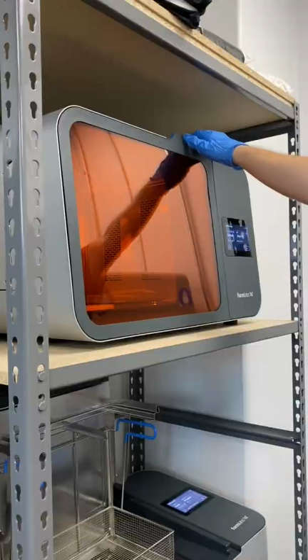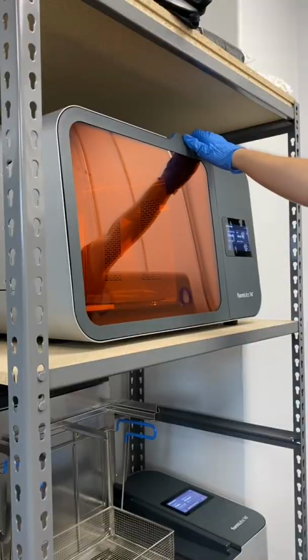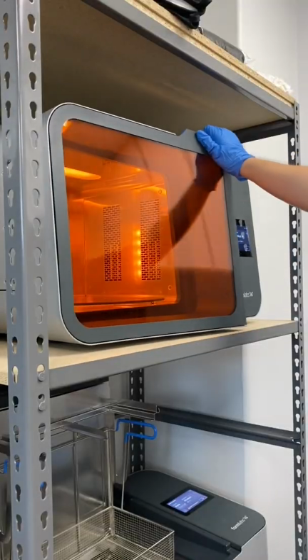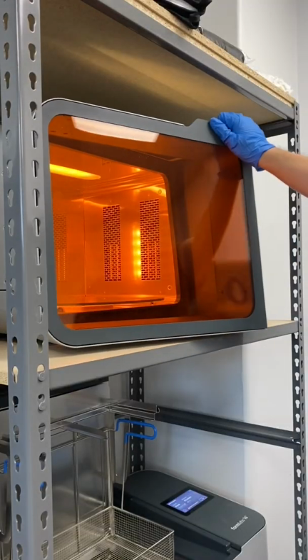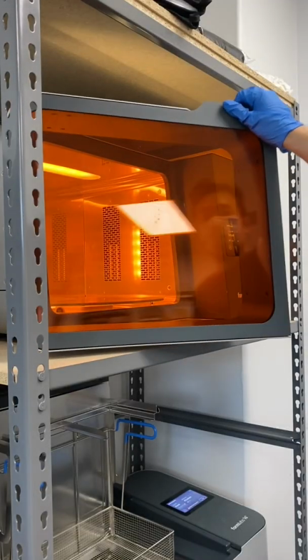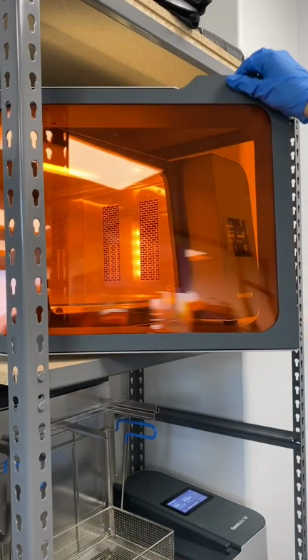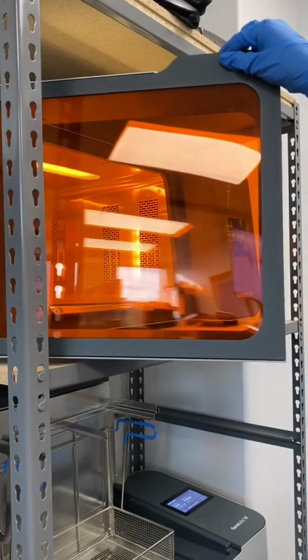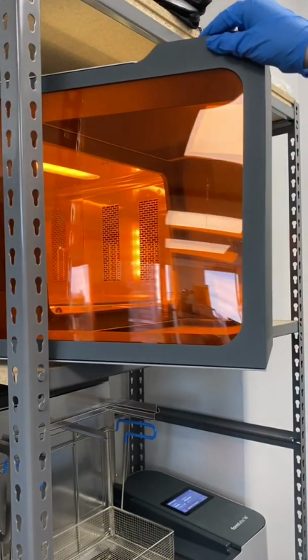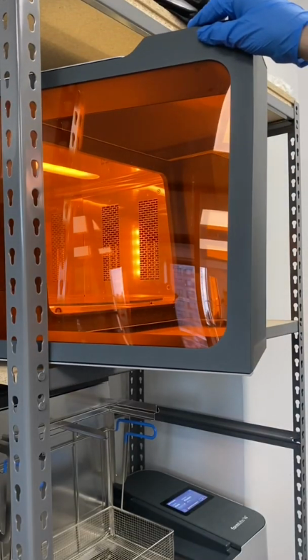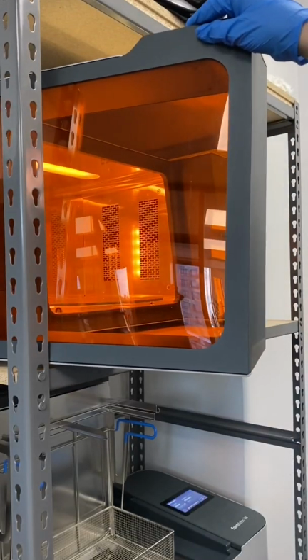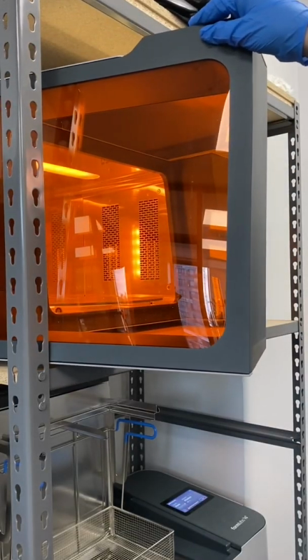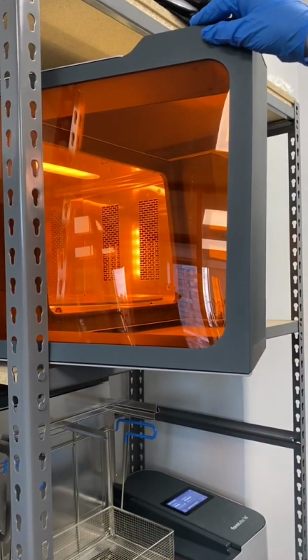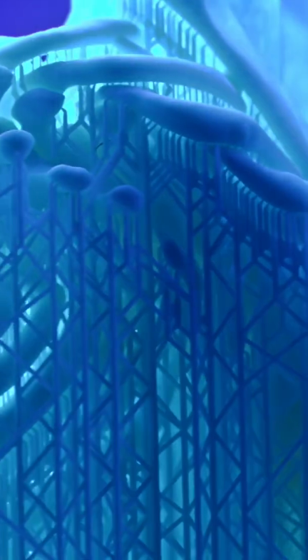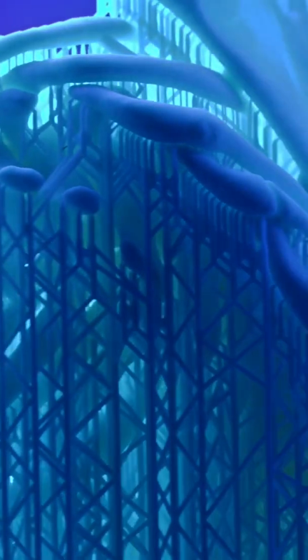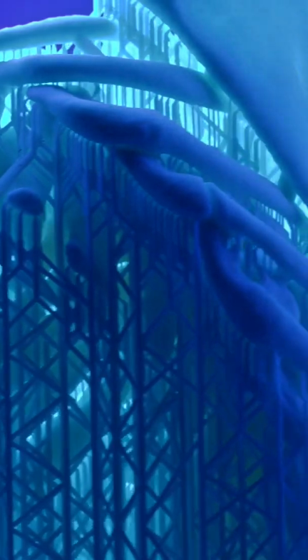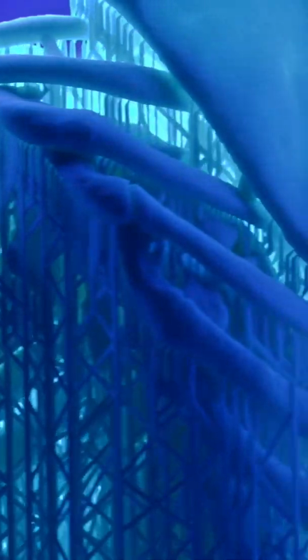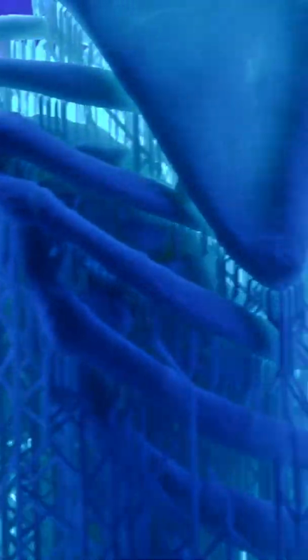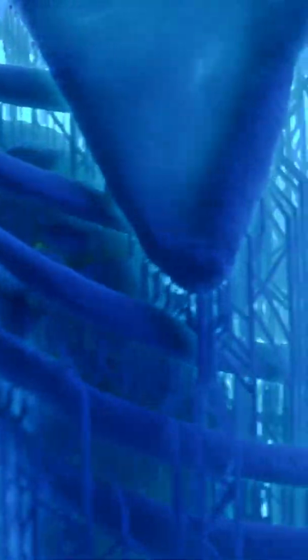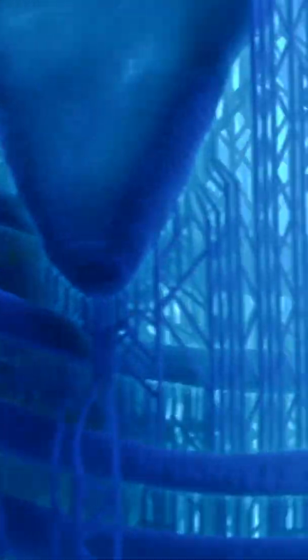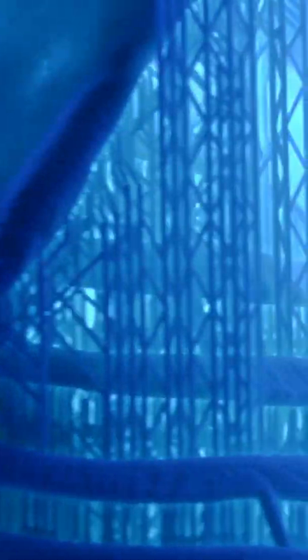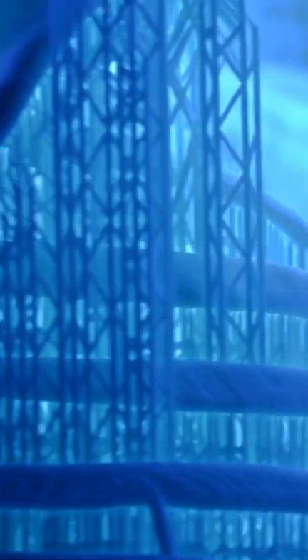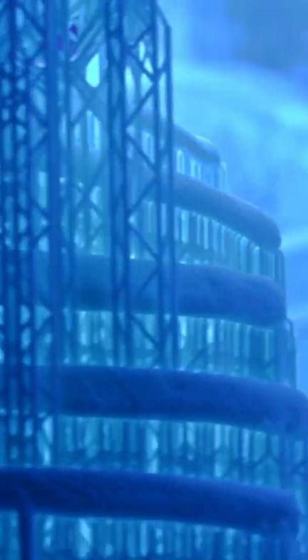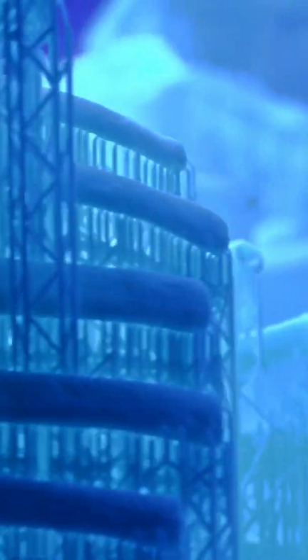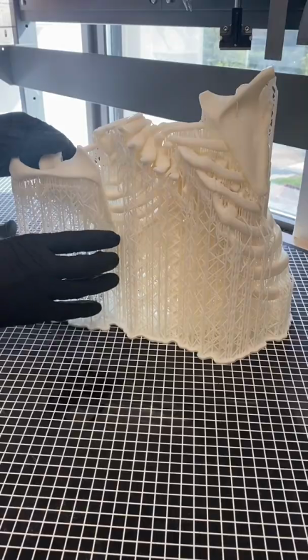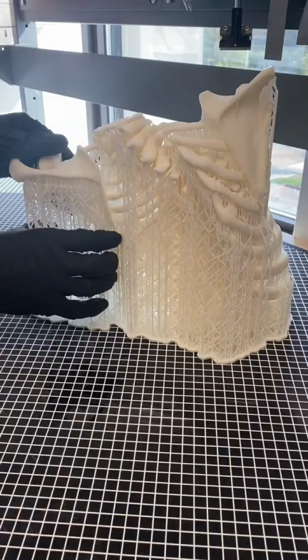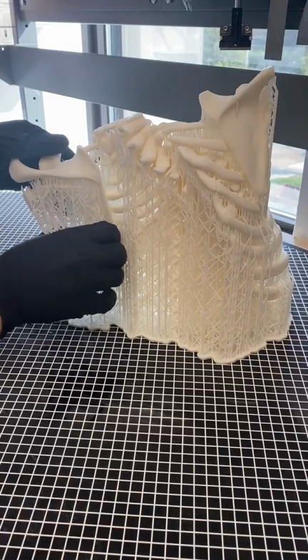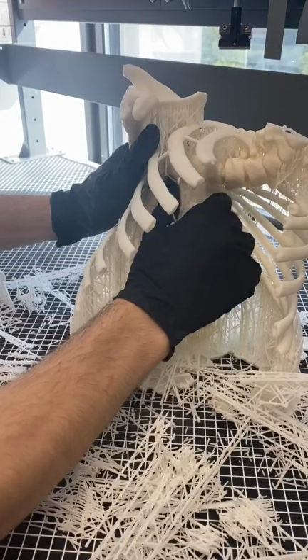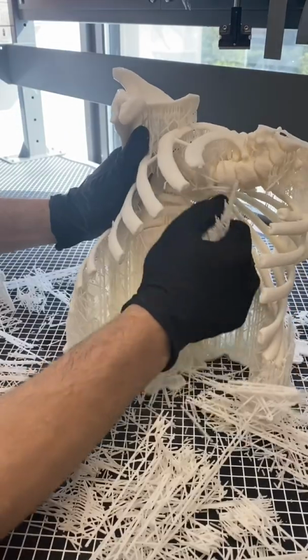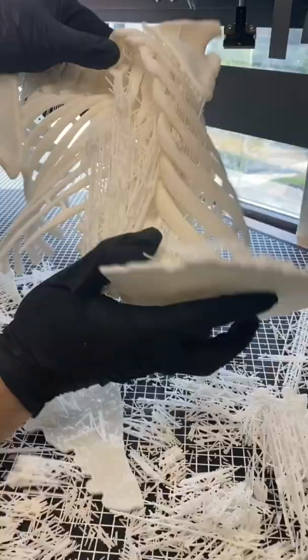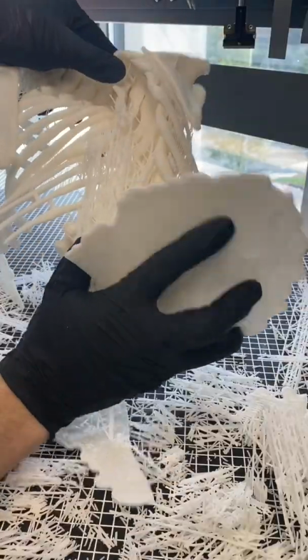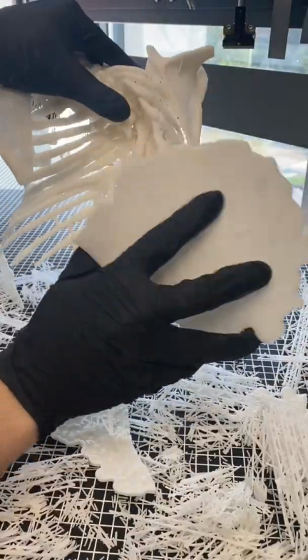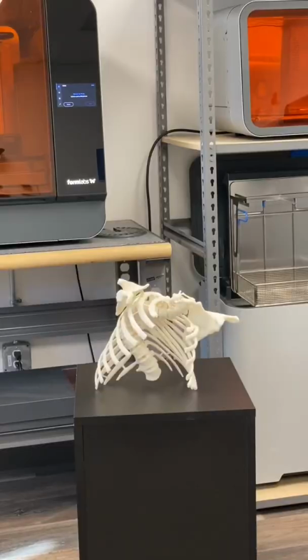Finally, you cure. Here you can transfer the part to the FormCure L to maximize the material properties and ensure peak dimensional accuracy. And after you've removed the supports, parts are ready for use.